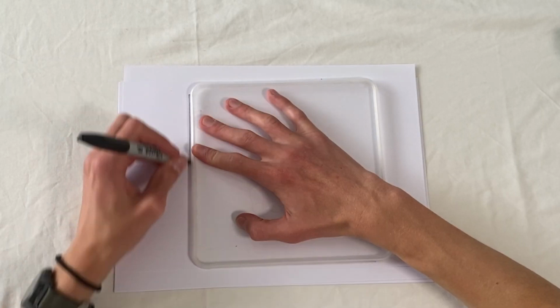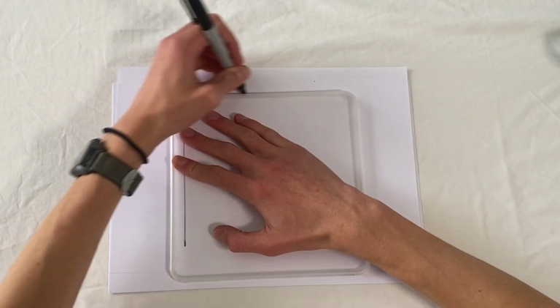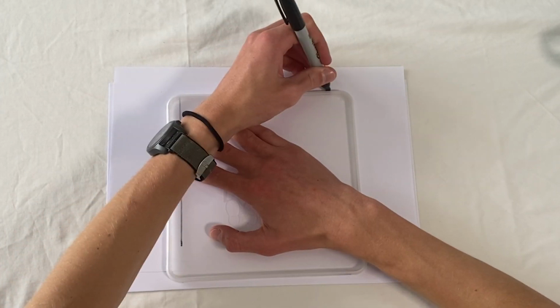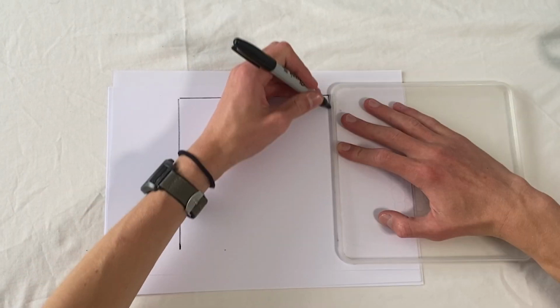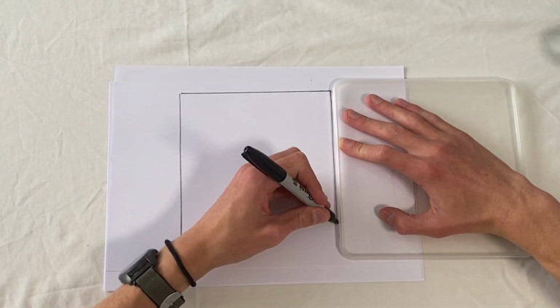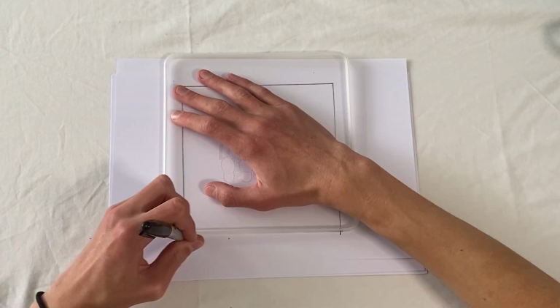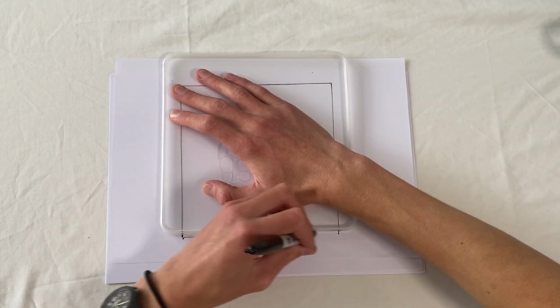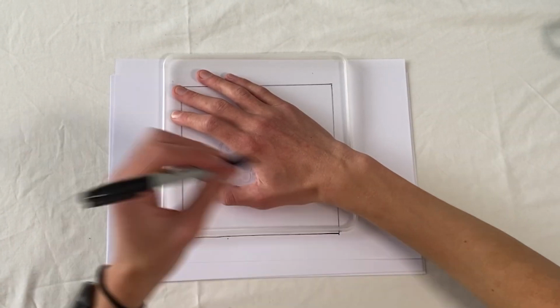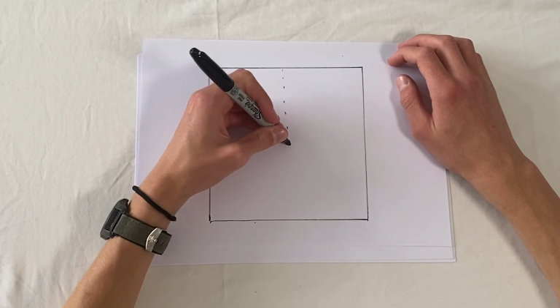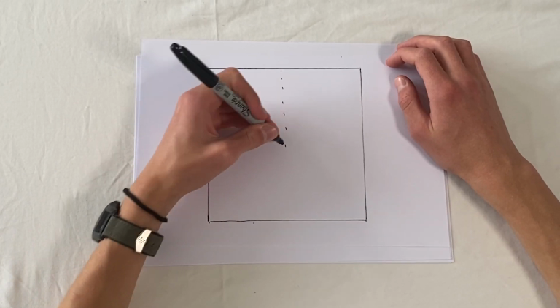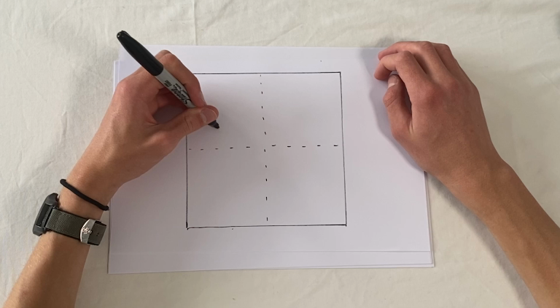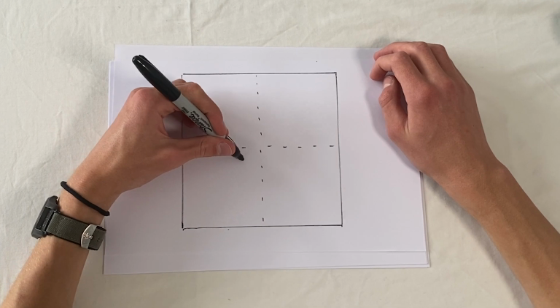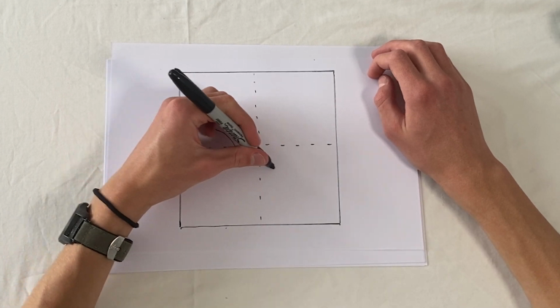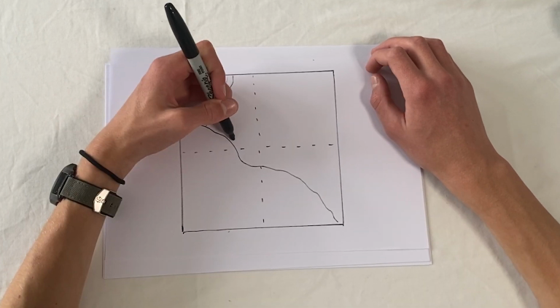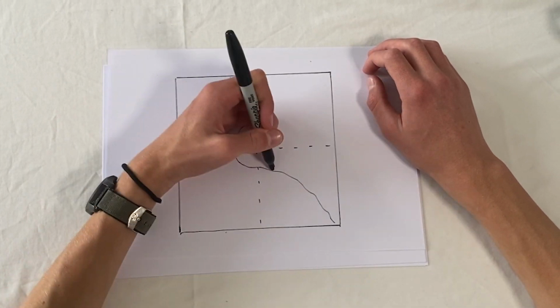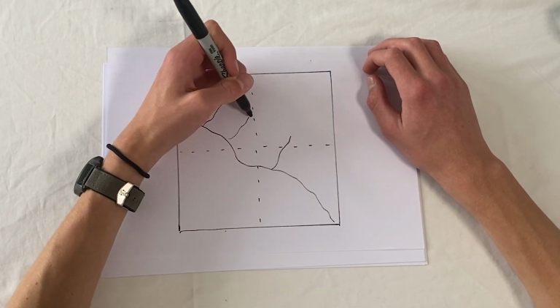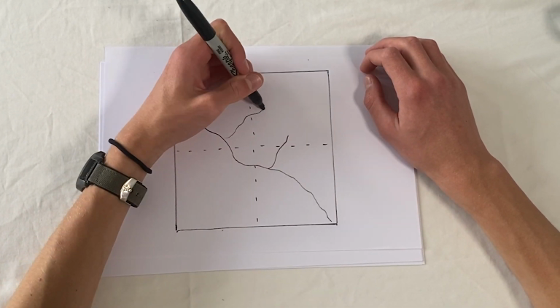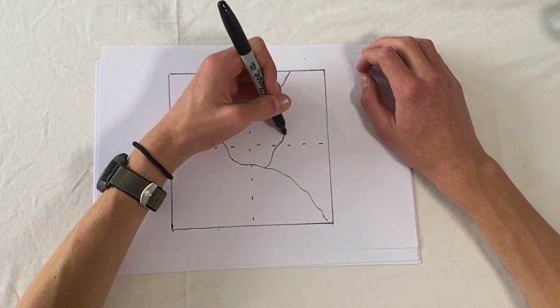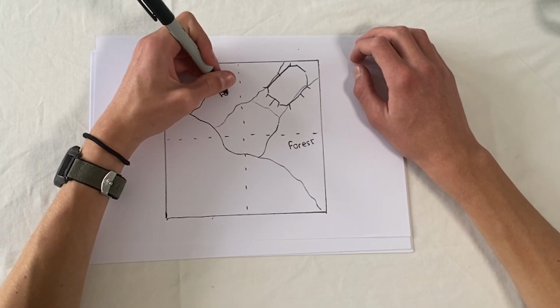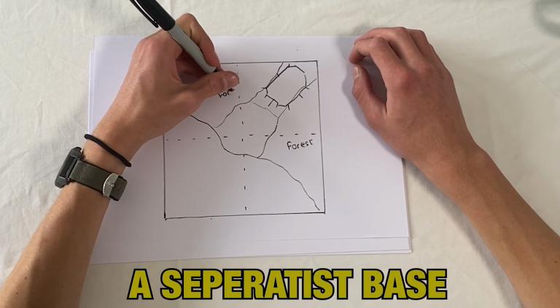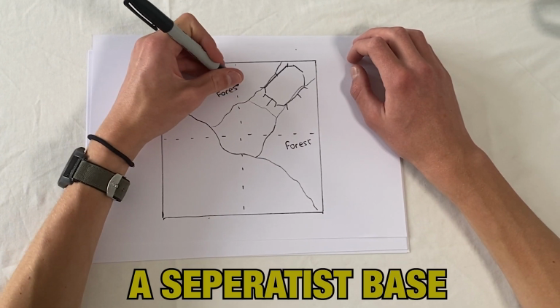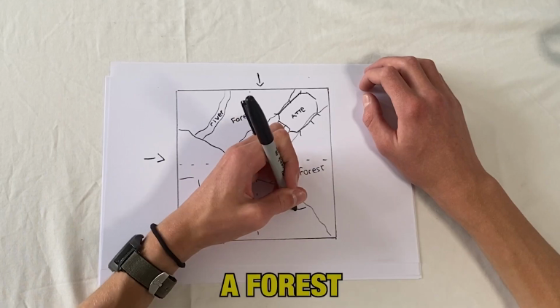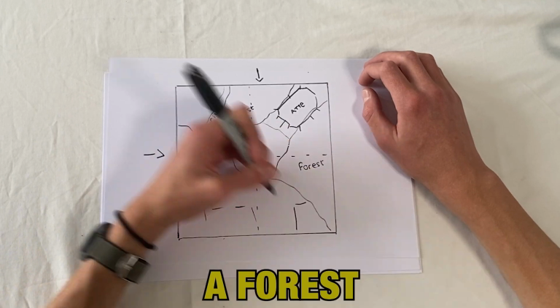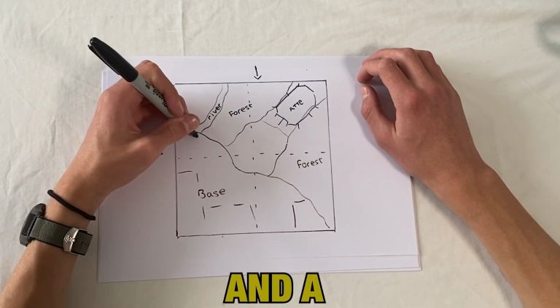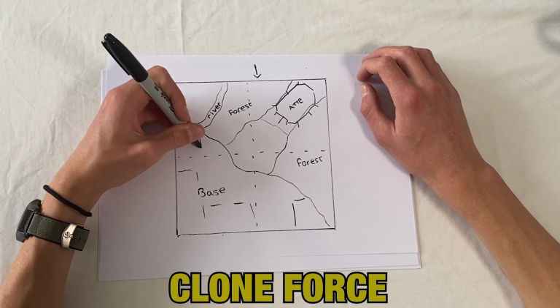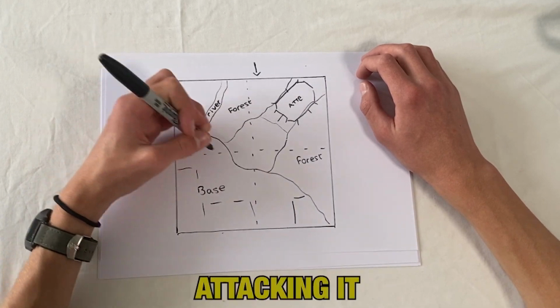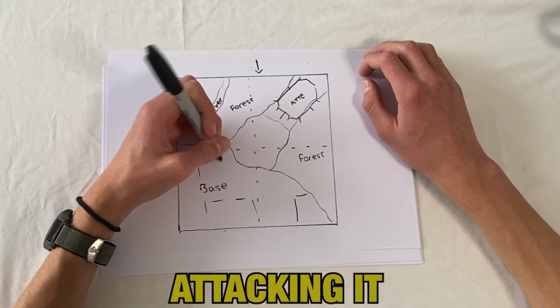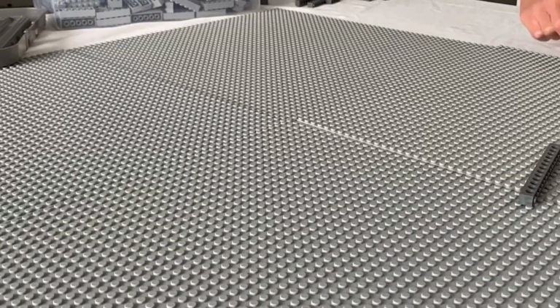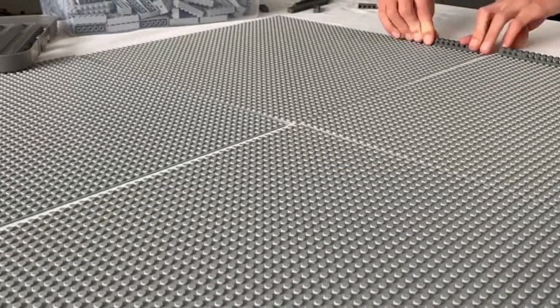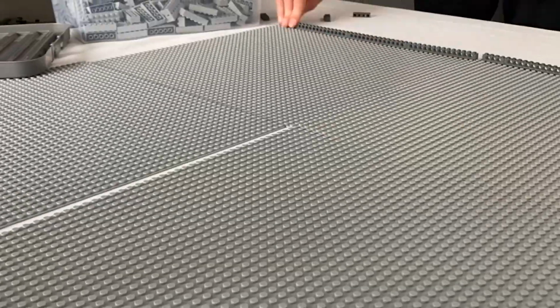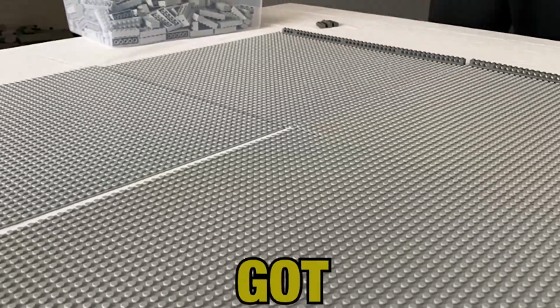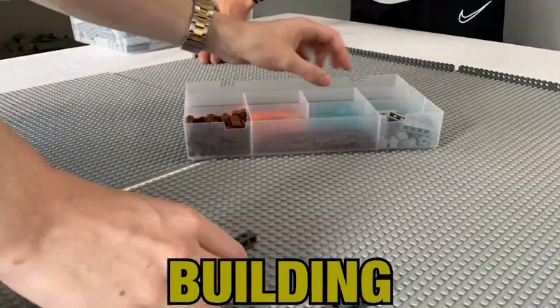First things first, we began by laying out a plan for the build. We aimed to build it over four grey base plates laid down in a 2x2 square. The MOC would include a Separatist base, a forest, and a clone force attacking it. And with that, we got building.